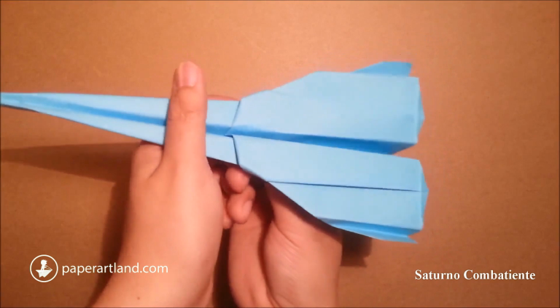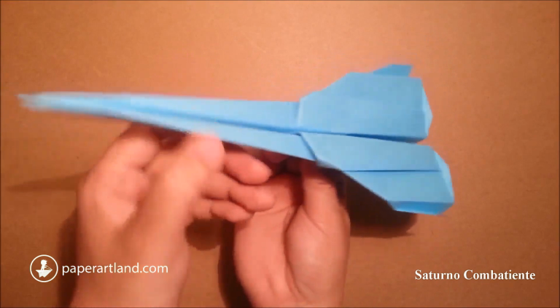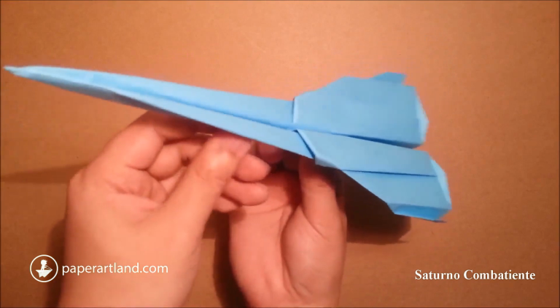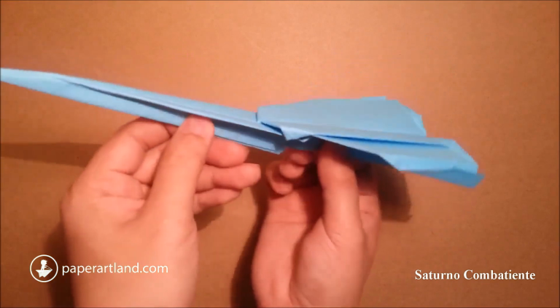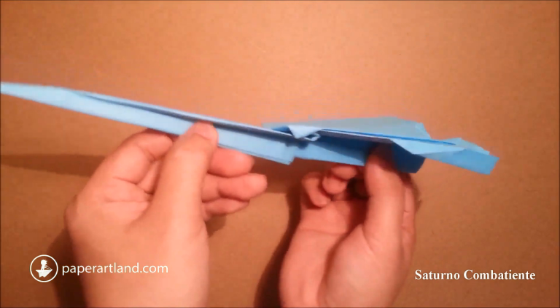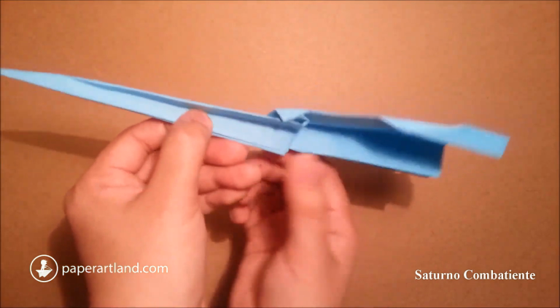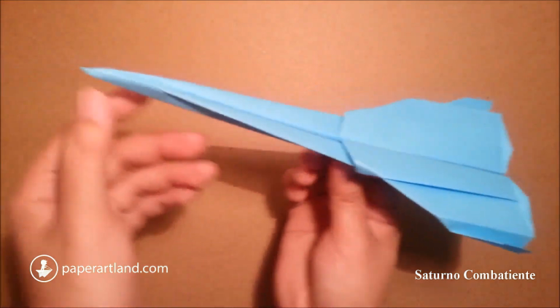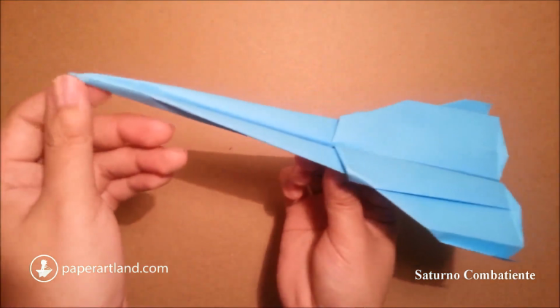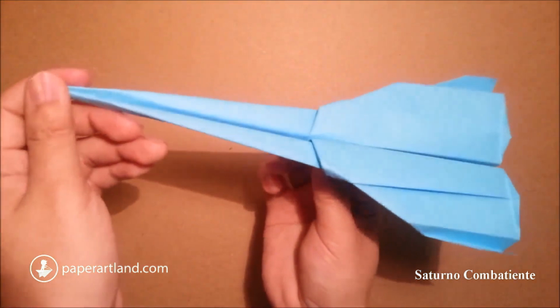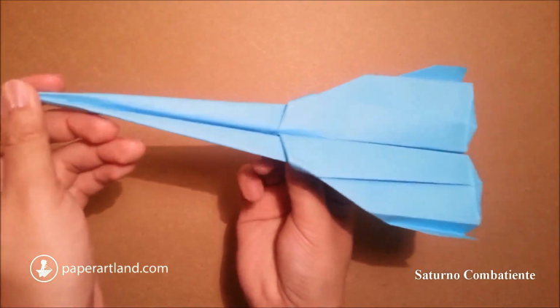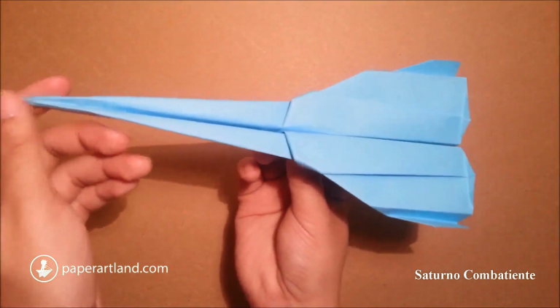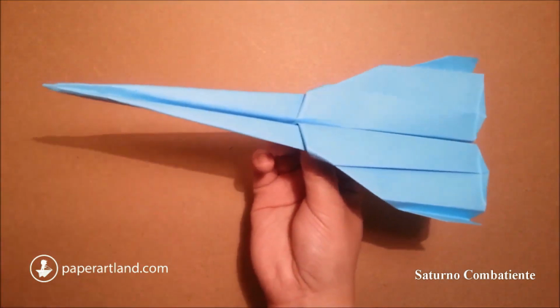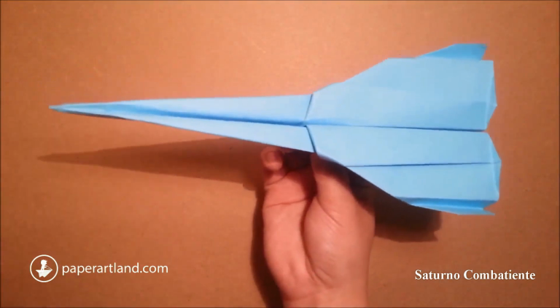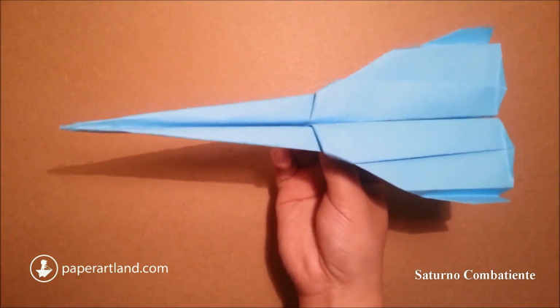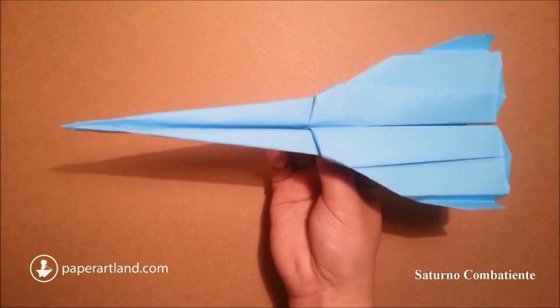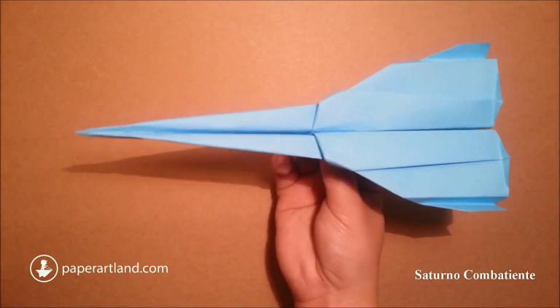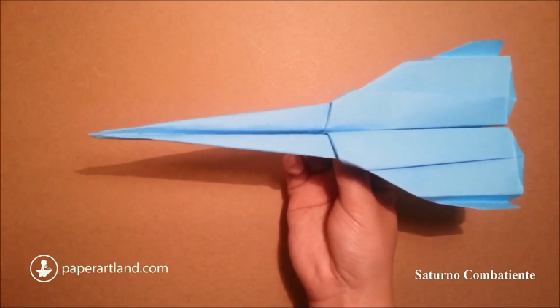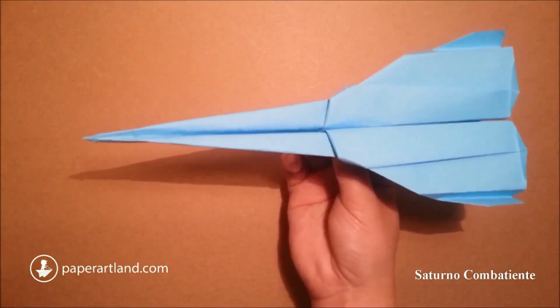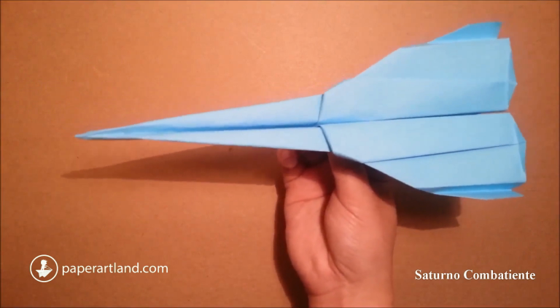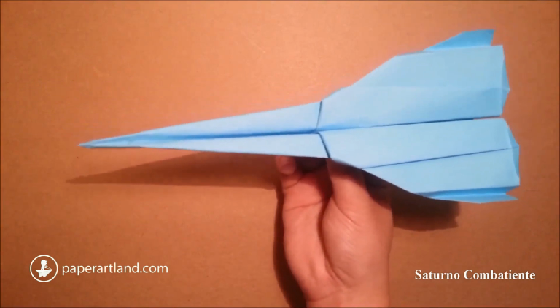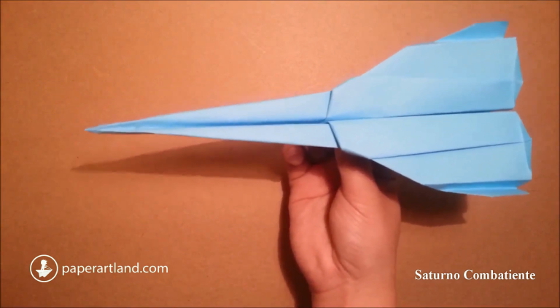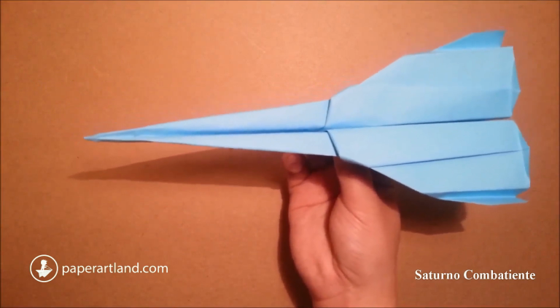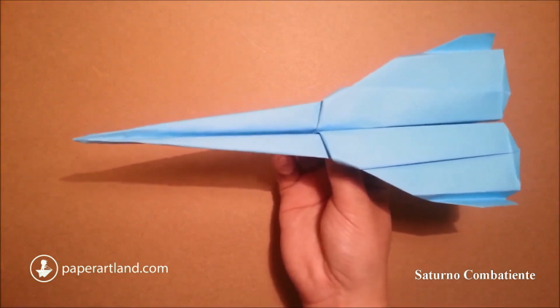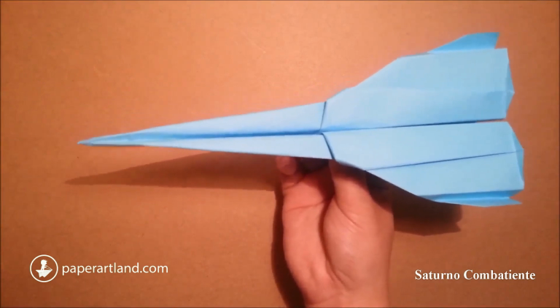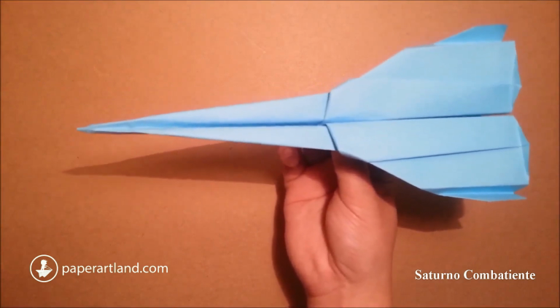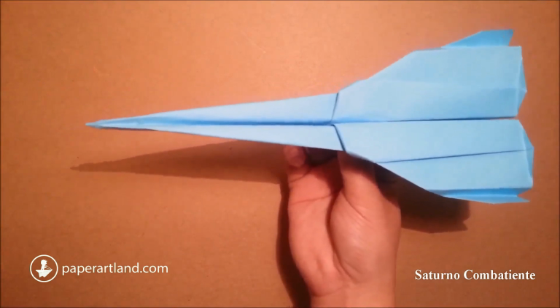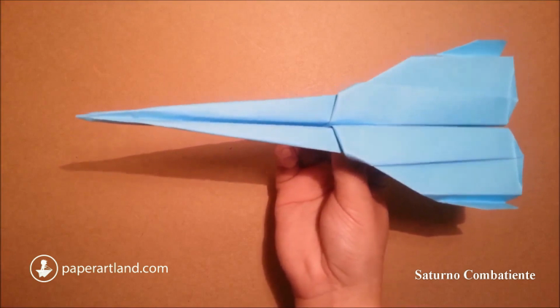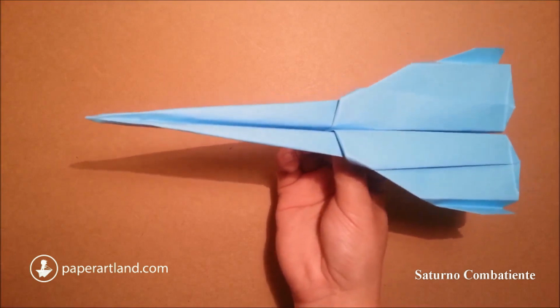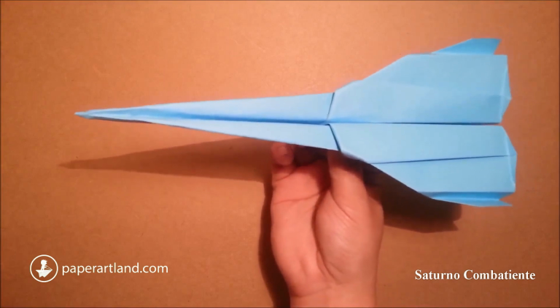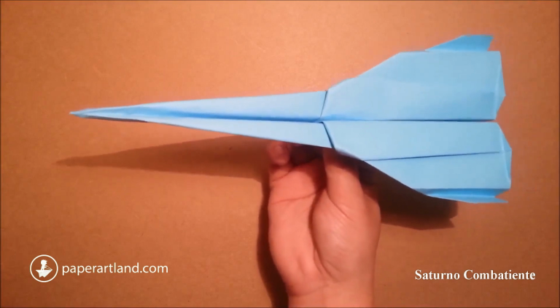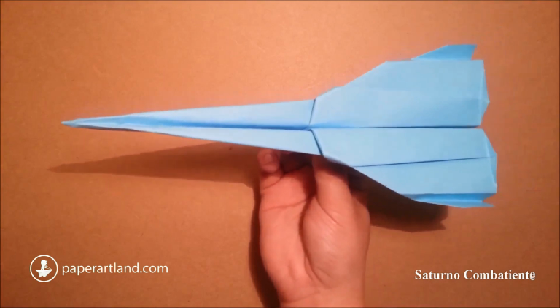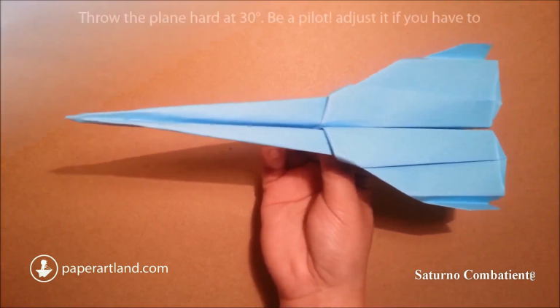Here we go — this is the Saturn fighter. Check it out, and if you like it, please like my video and subscribe to my channel. Thank you for watching. Bye bye.